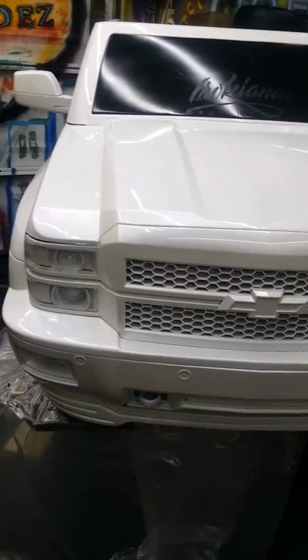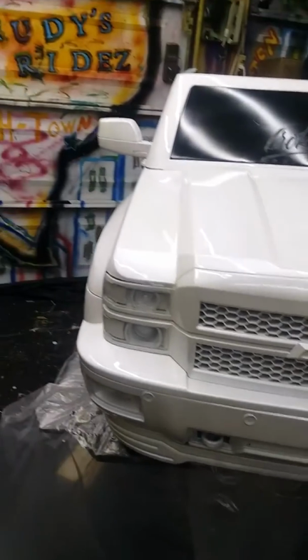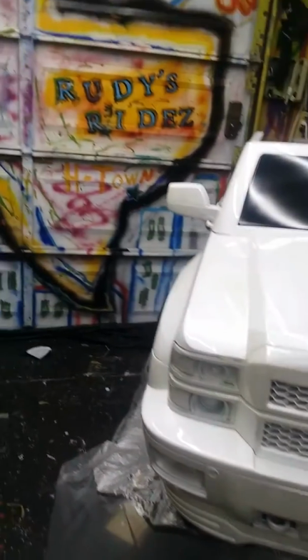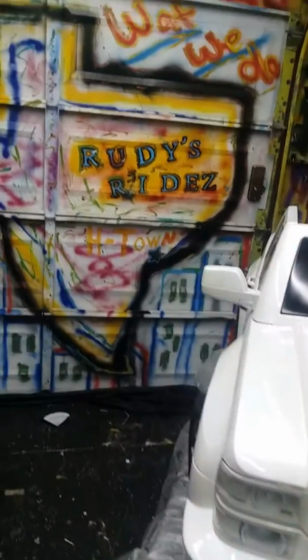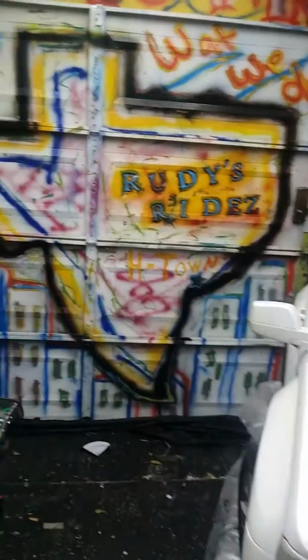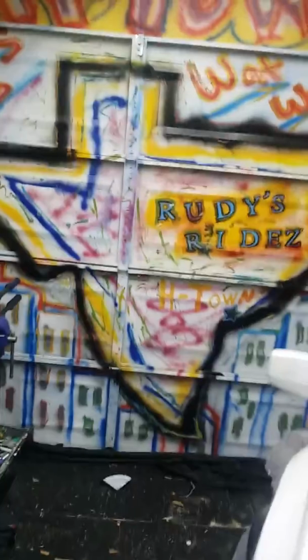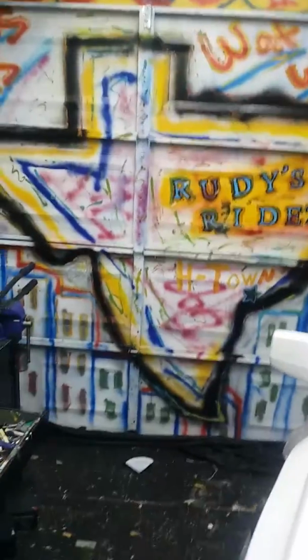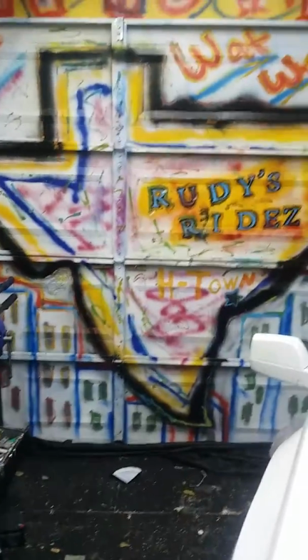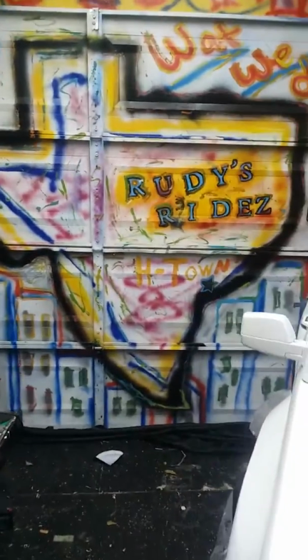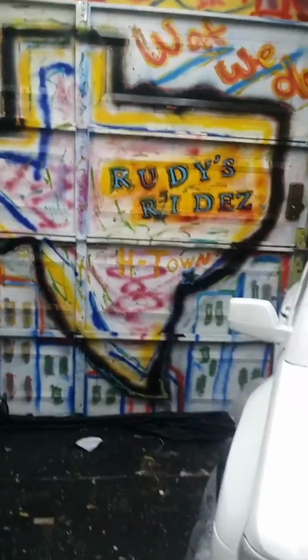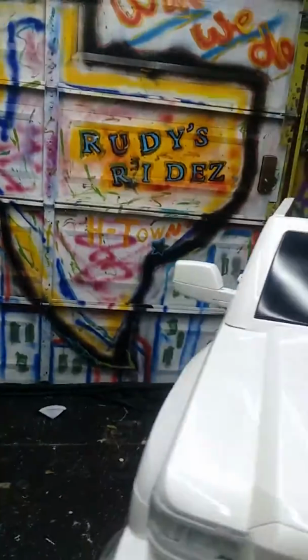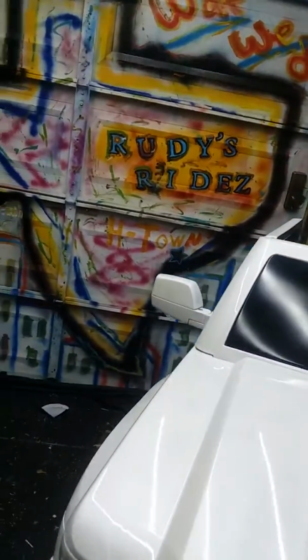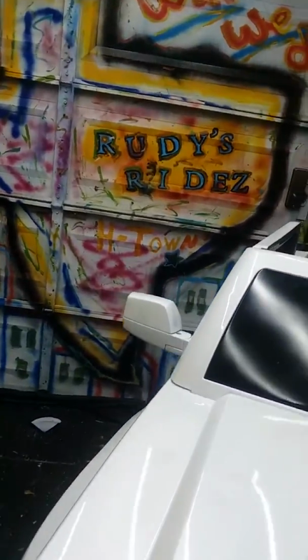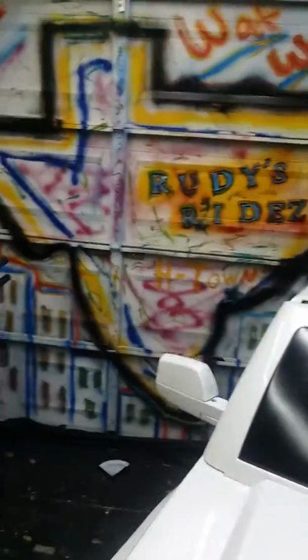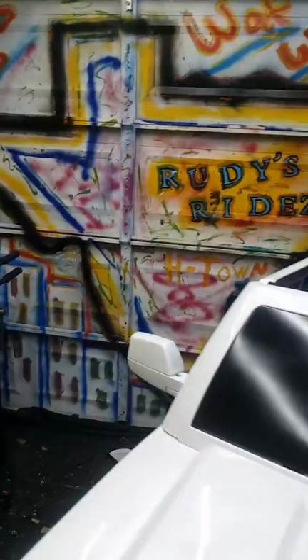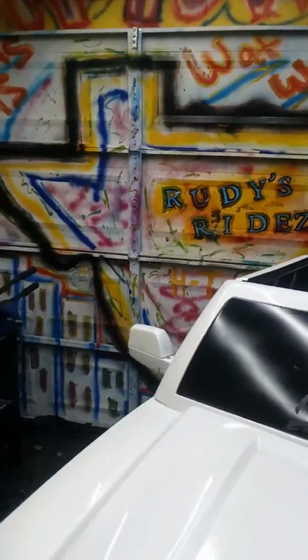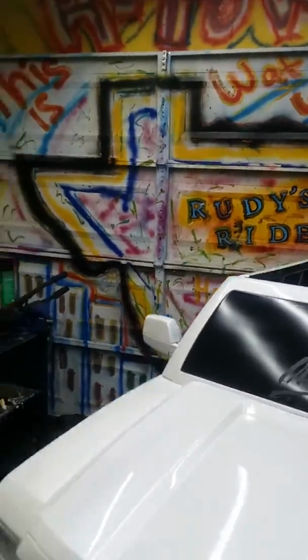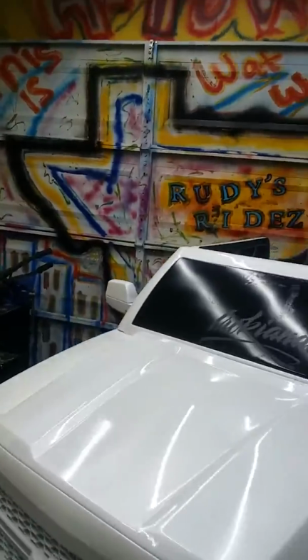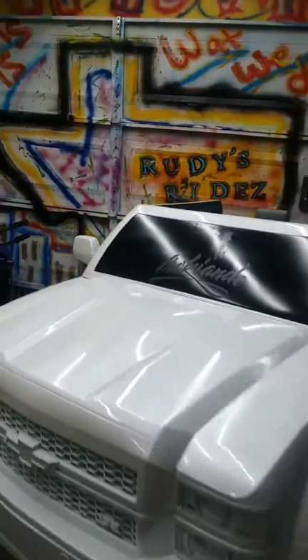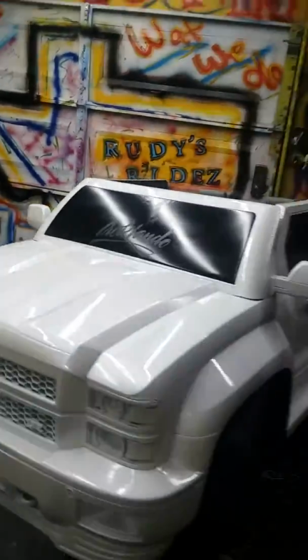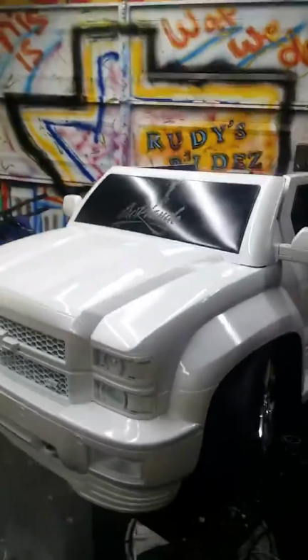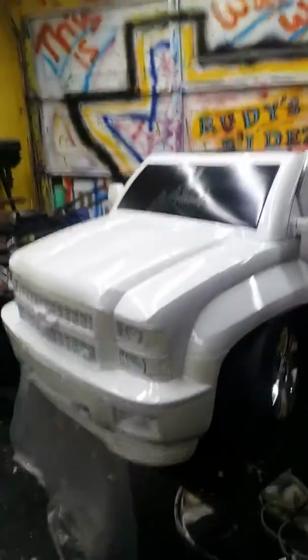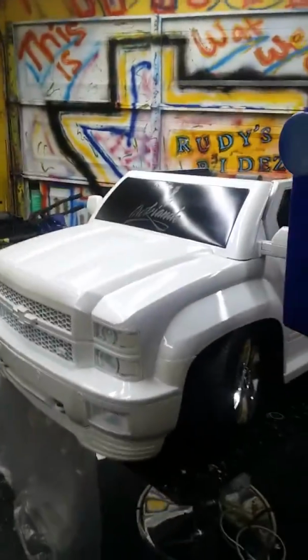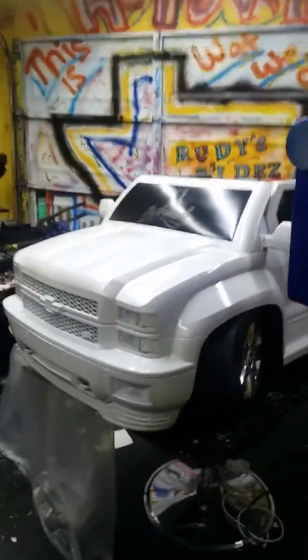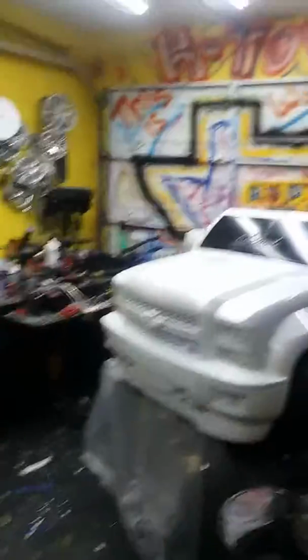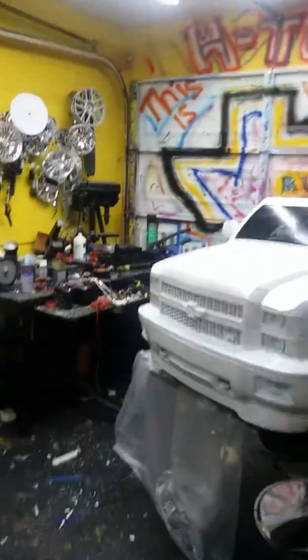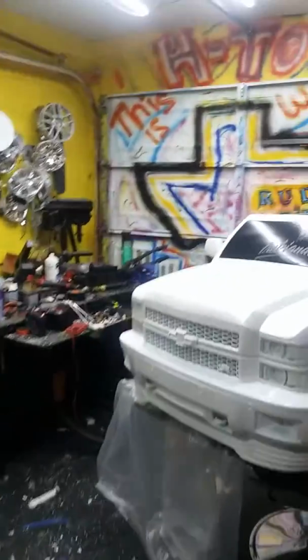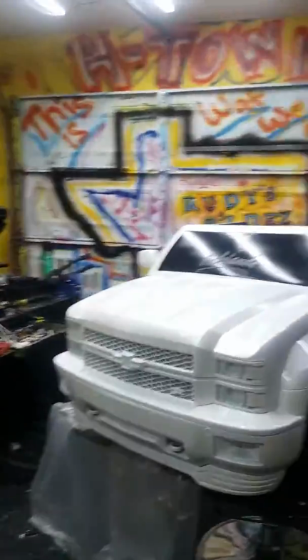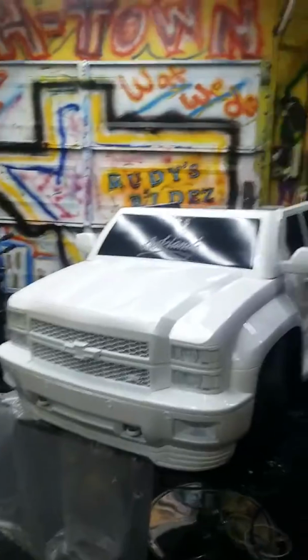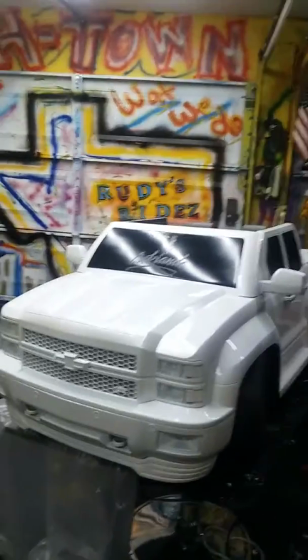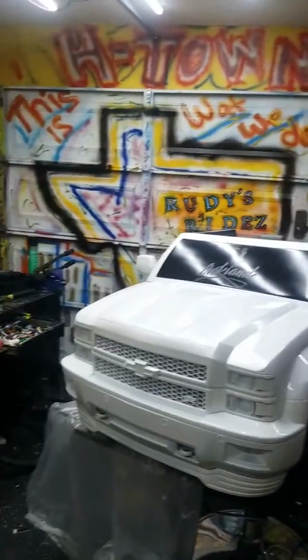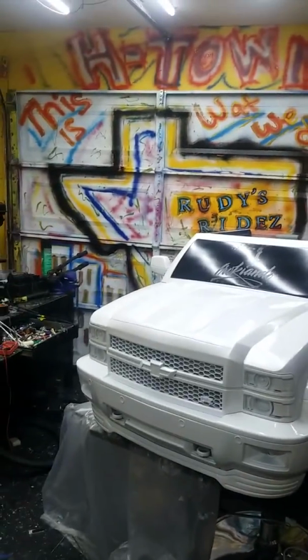But that's what we've got going on. We had probably about 15 builds this year, or a little bit more, right at the last minute — we finished these last three or four. But that's how we do it, straight out of Rudy's Rides.